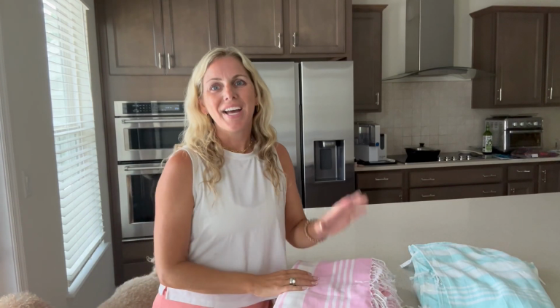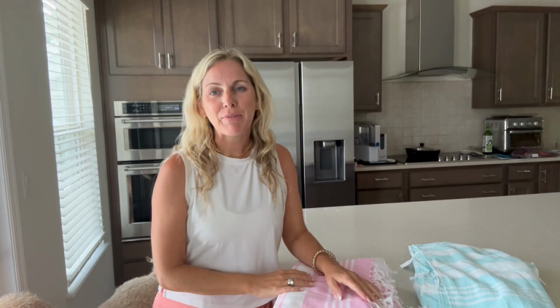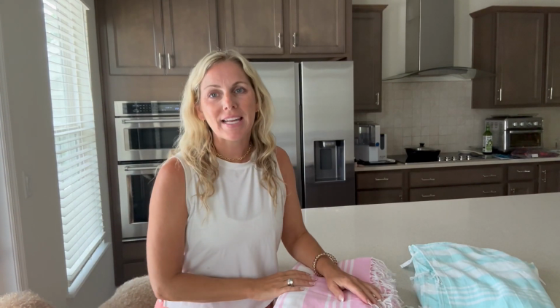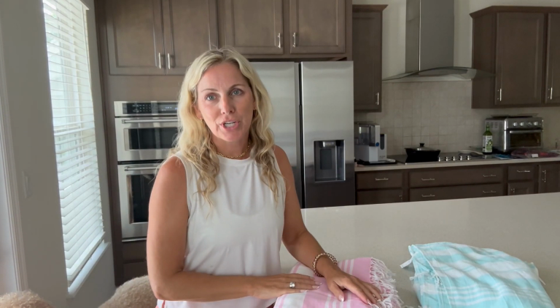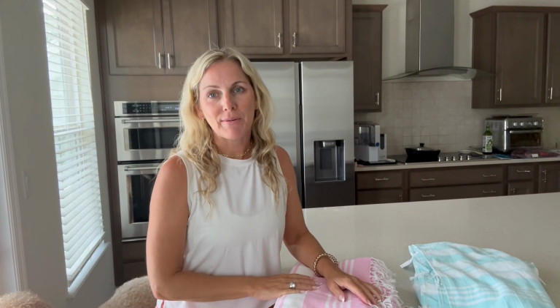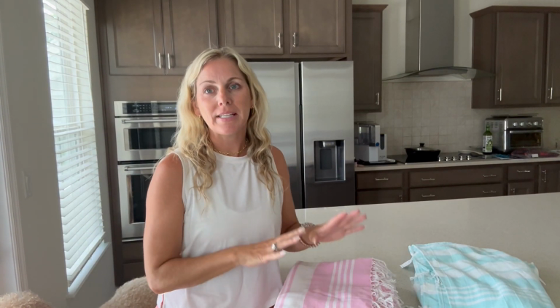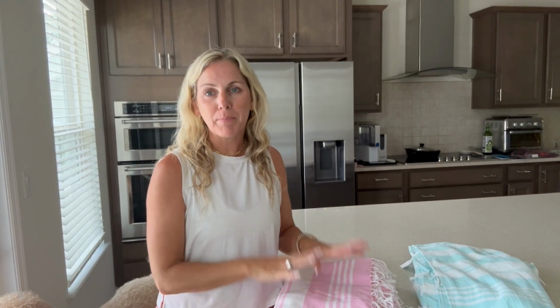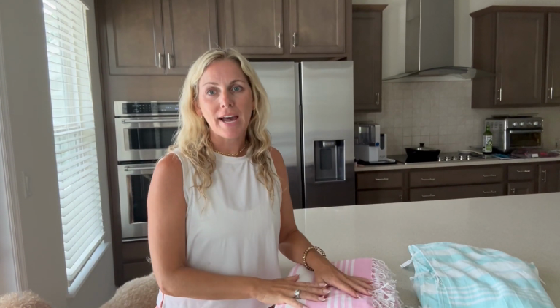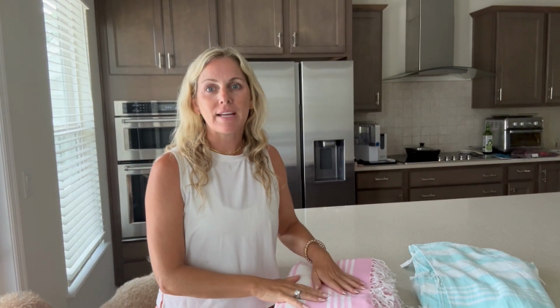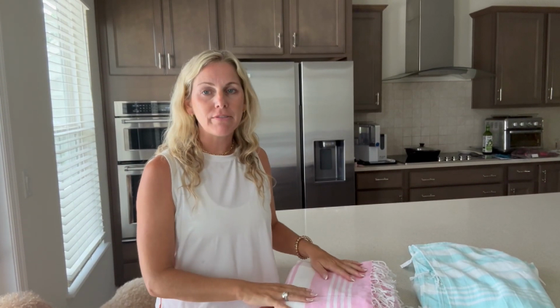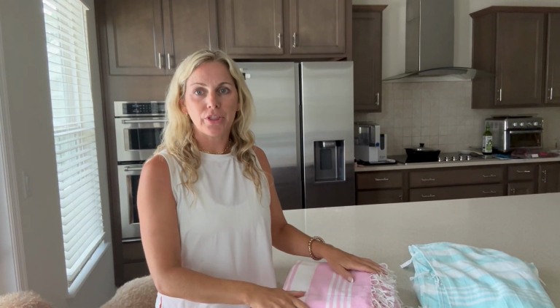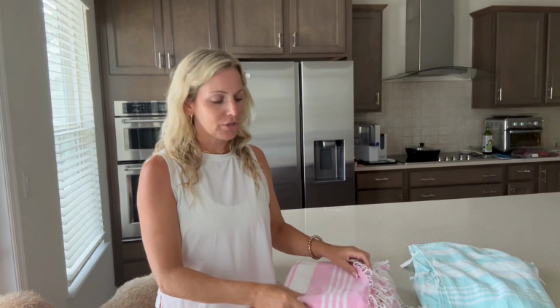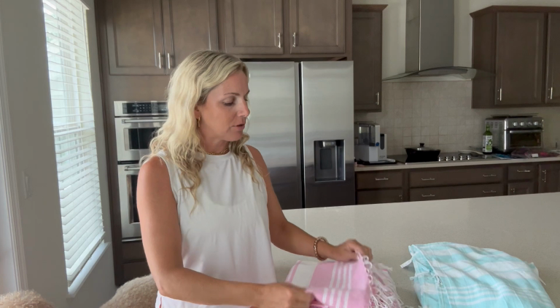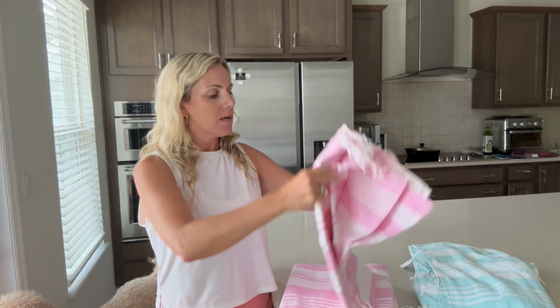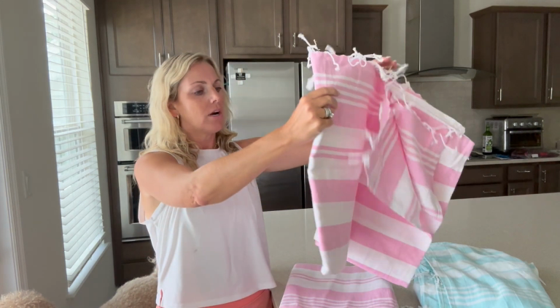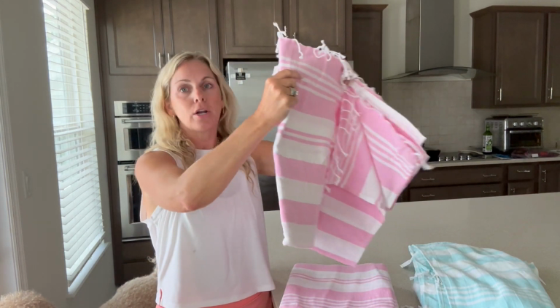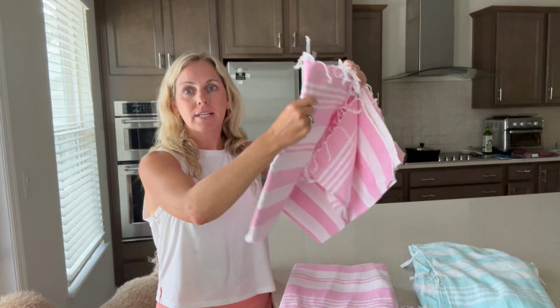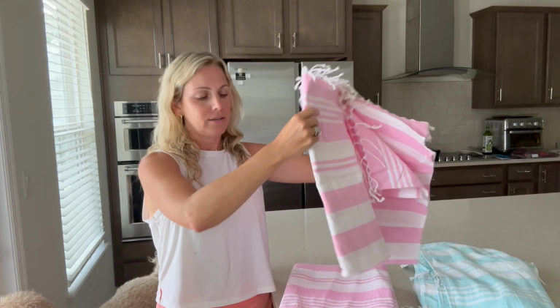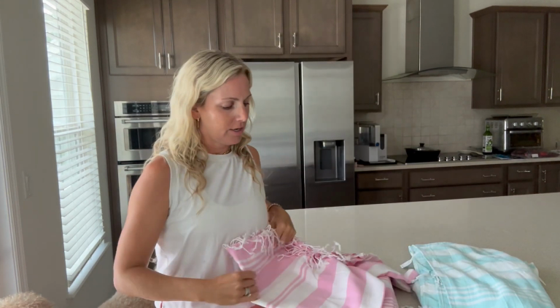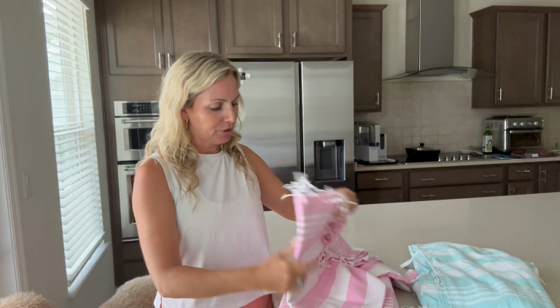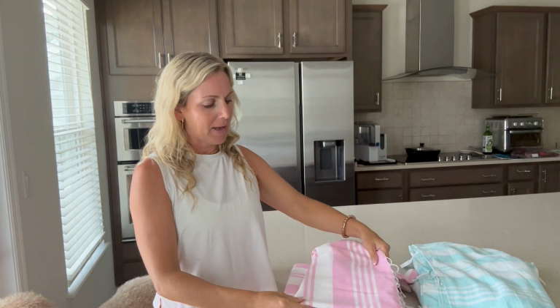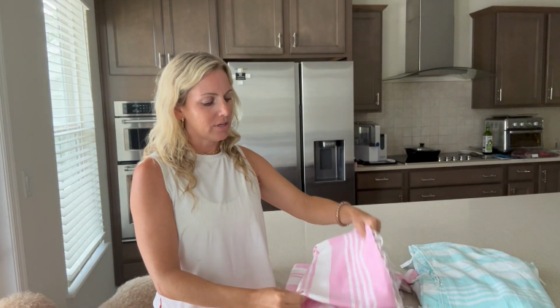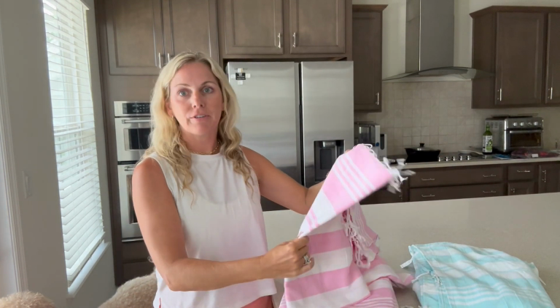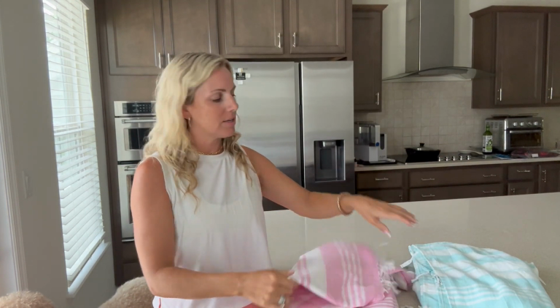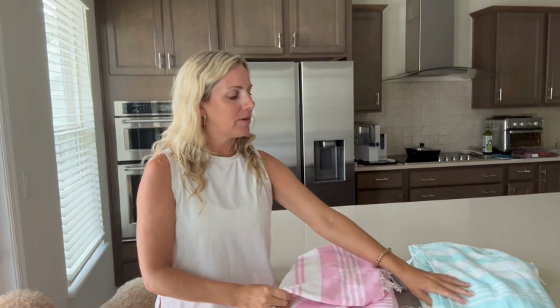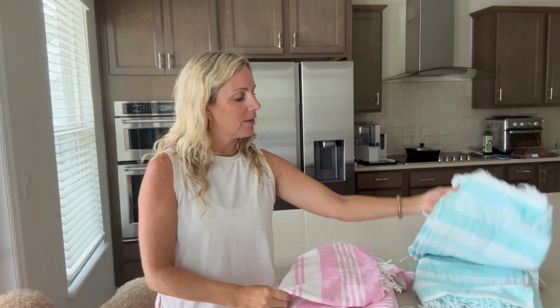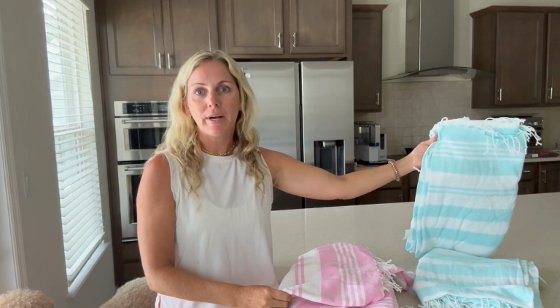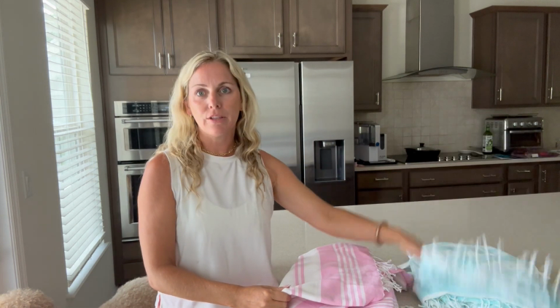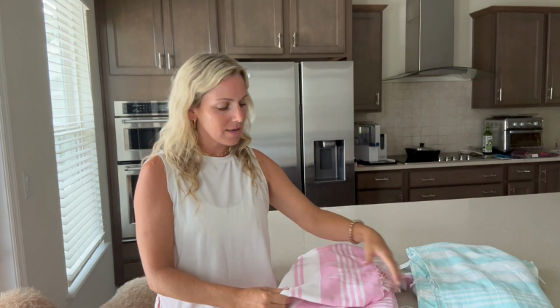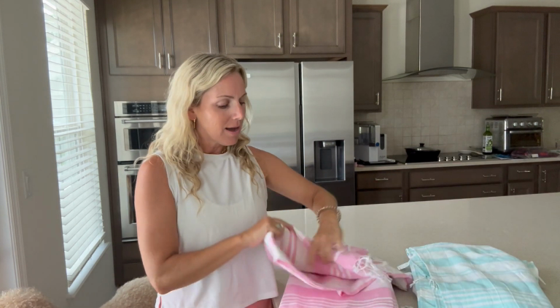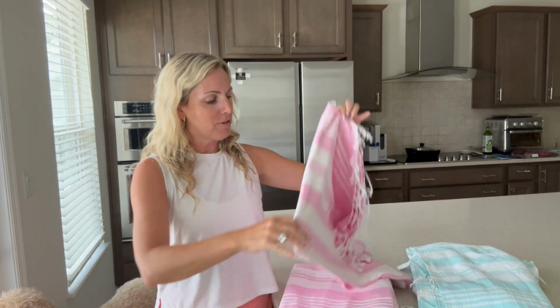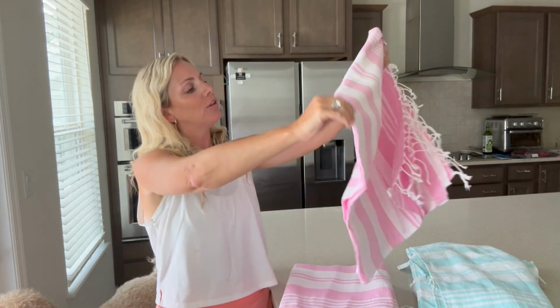I'm going to review today some Turkish towels. I needed some more beach towels and I was looking for the thin Turkish towels. These are 100% cotton and they're a really cute pattern. They come in different colors — I have them here in aqua and in pink. I love the way they look.